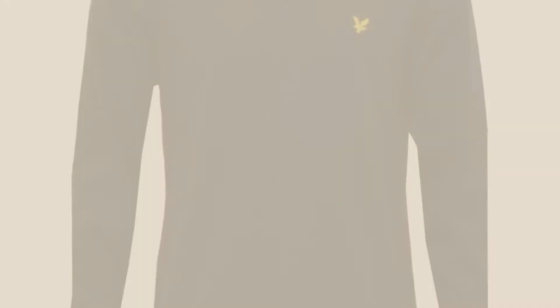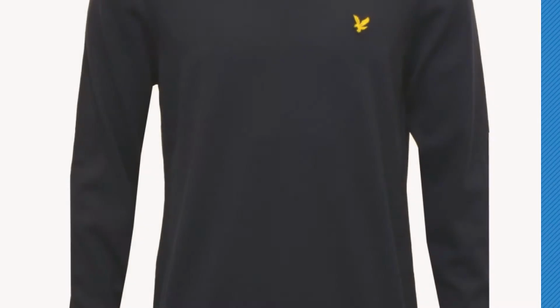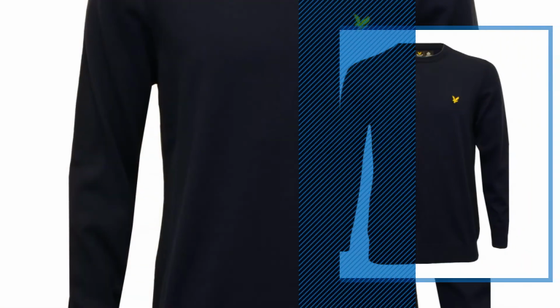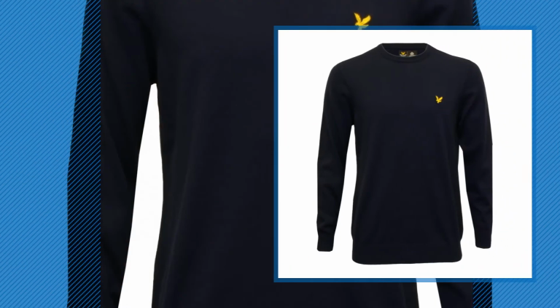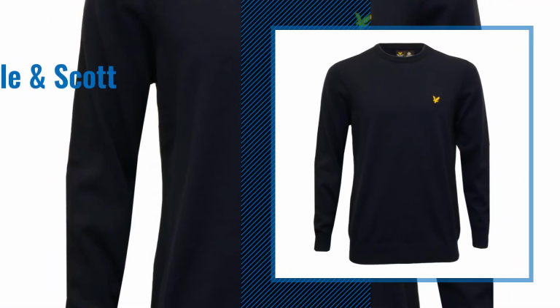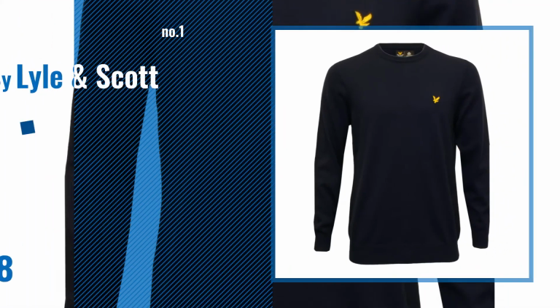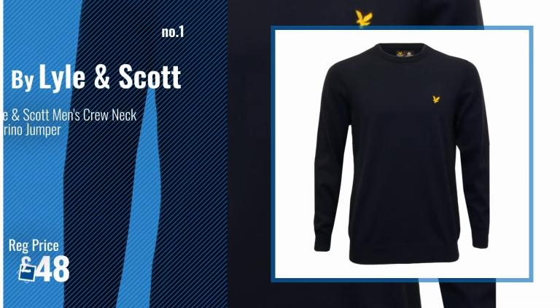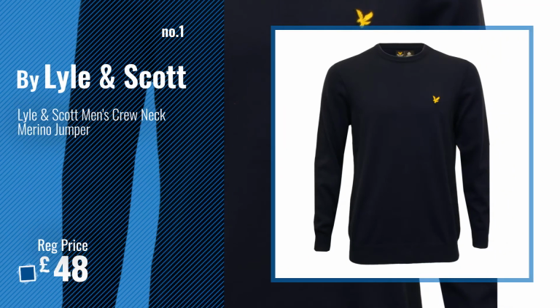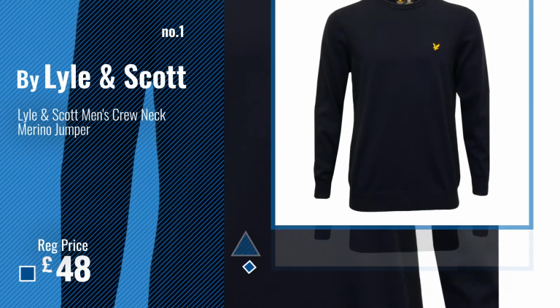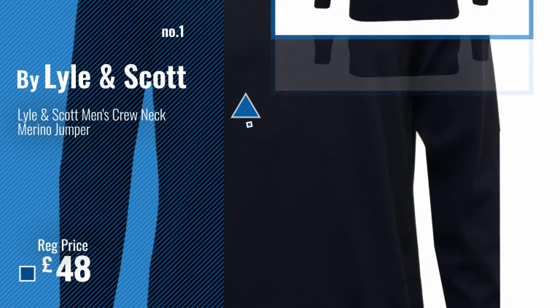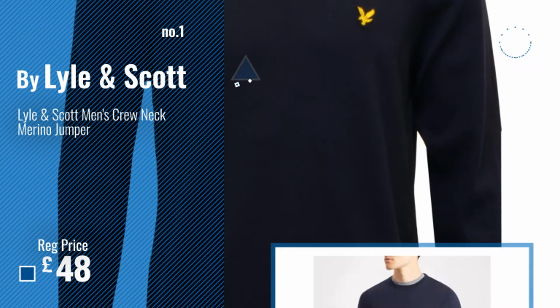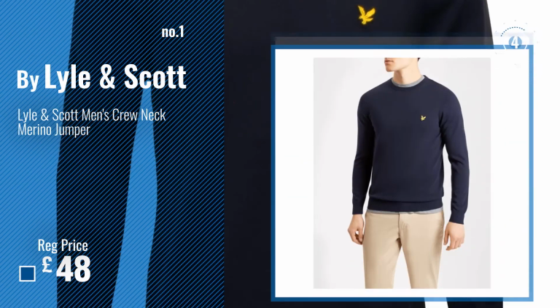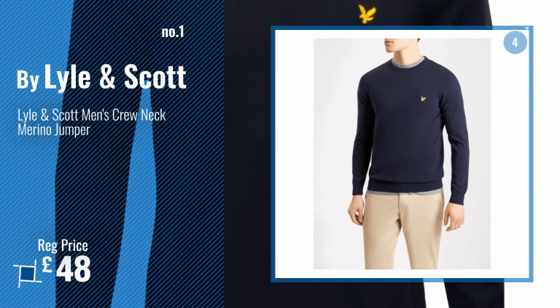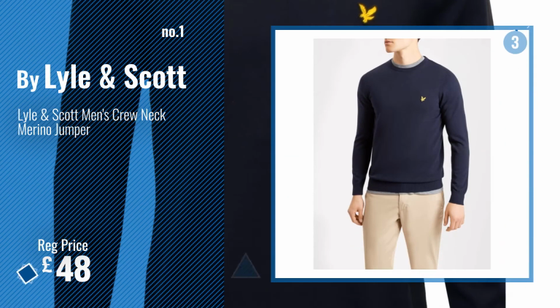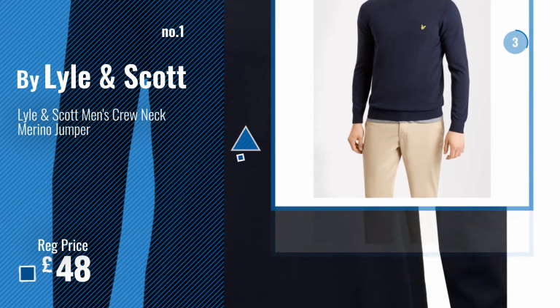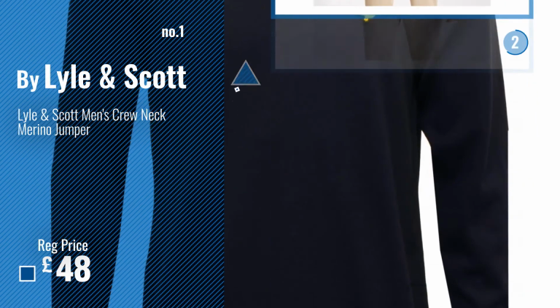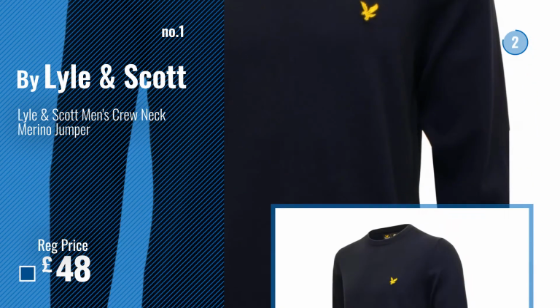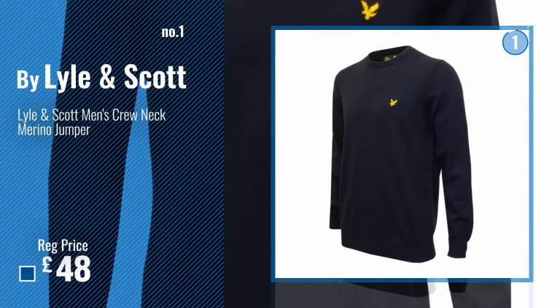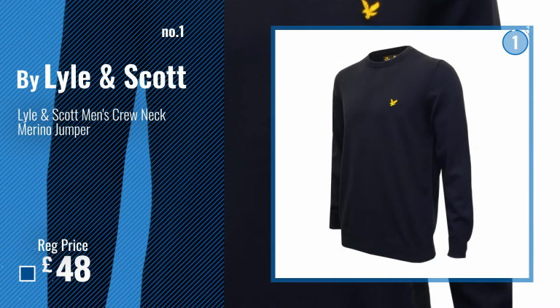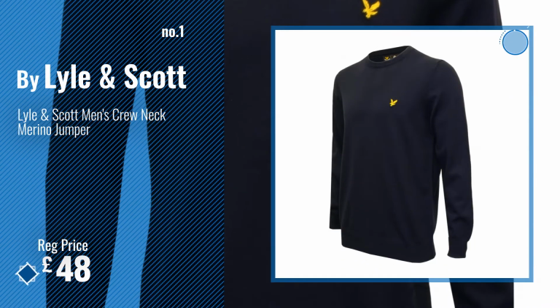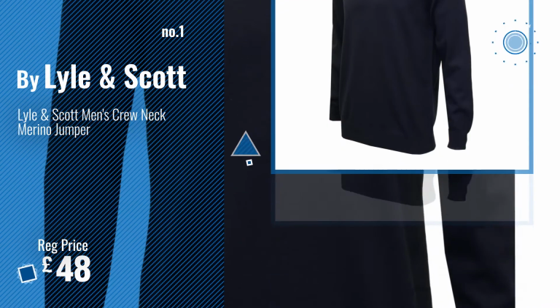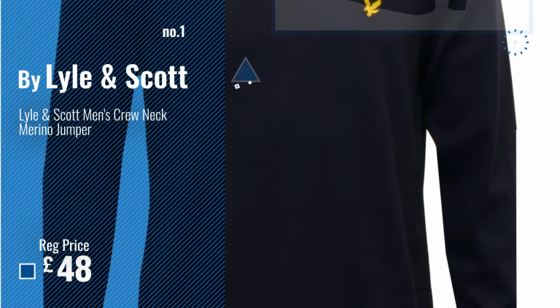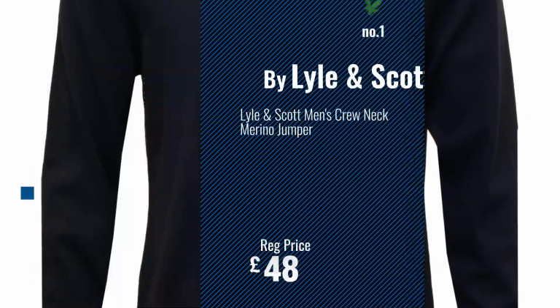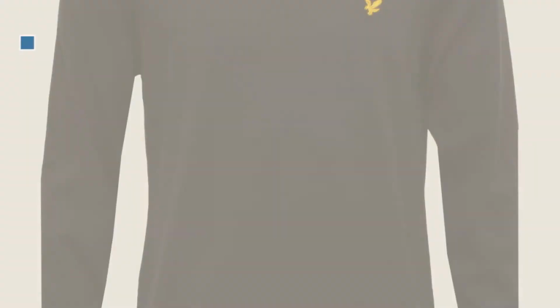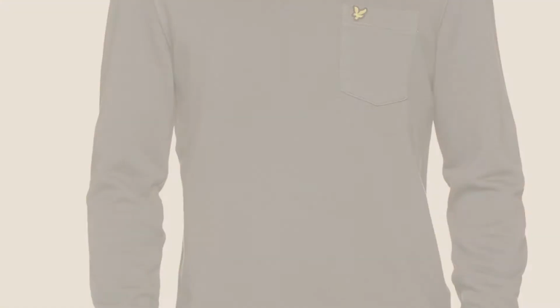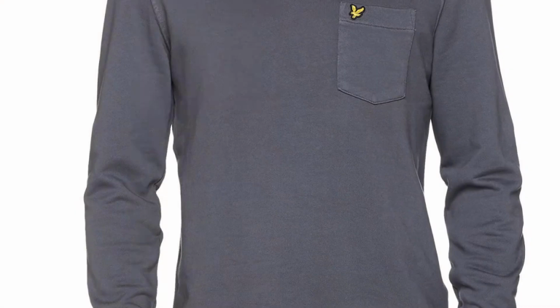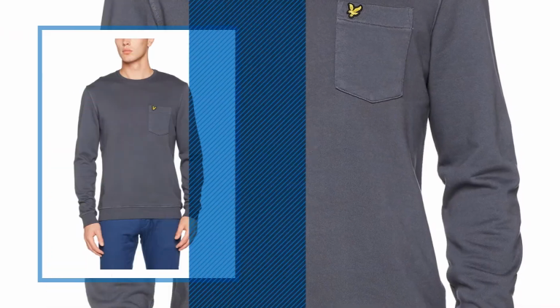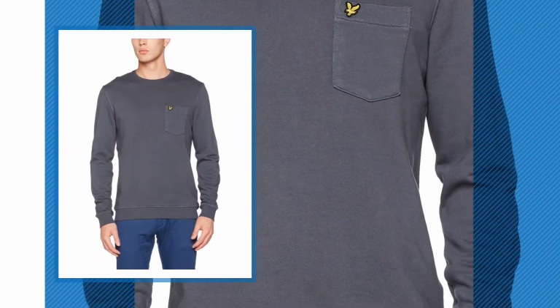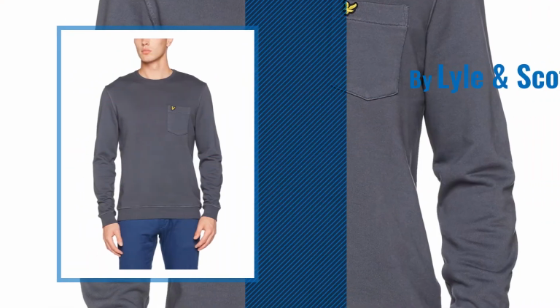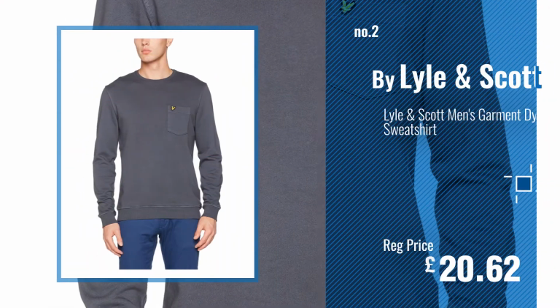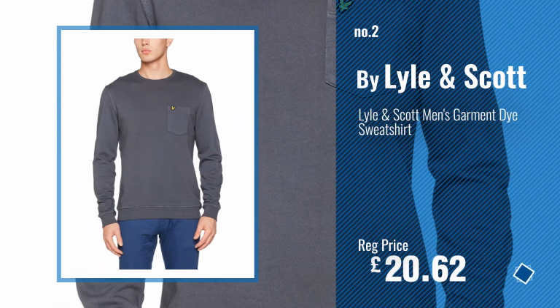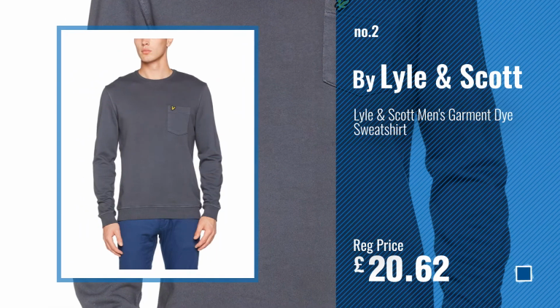Number 1. Most Popular by Lyle and Scott. Number 2. Another great product by Lyle and Scott.